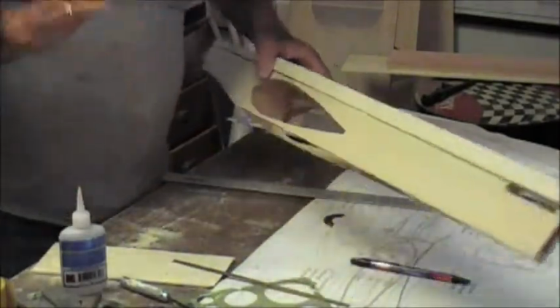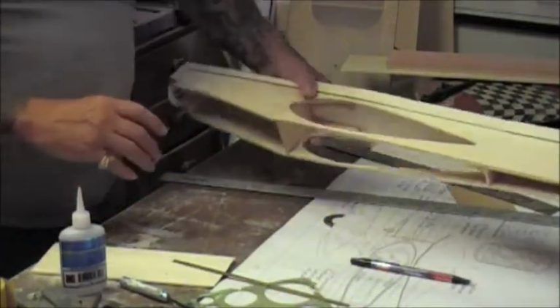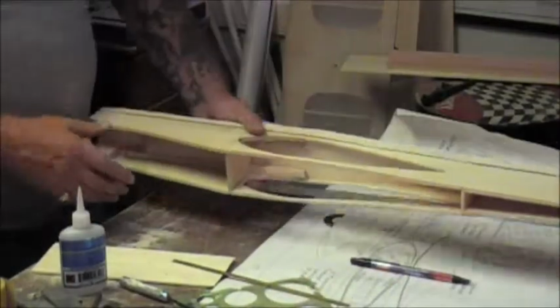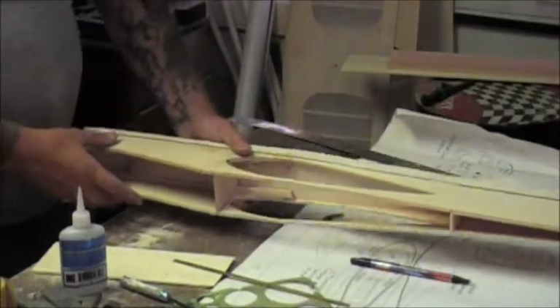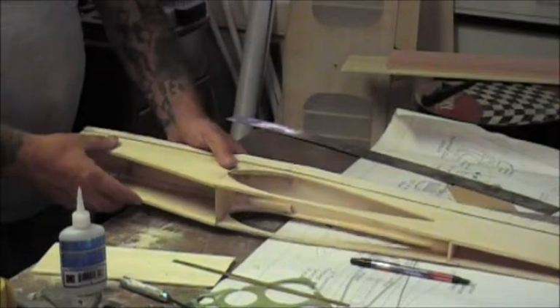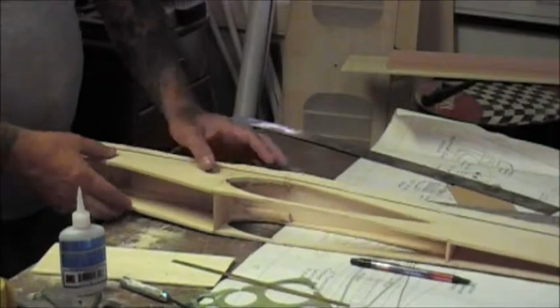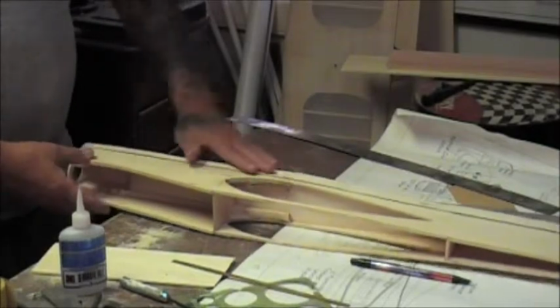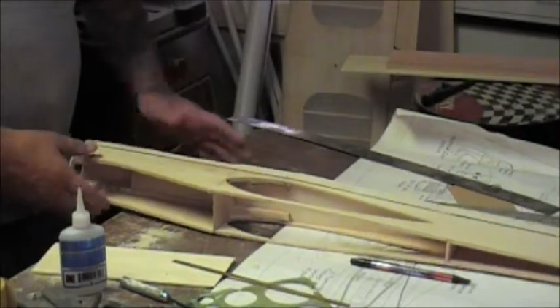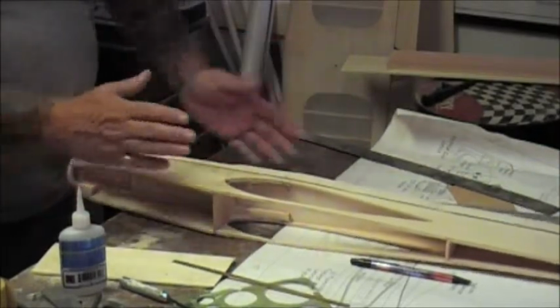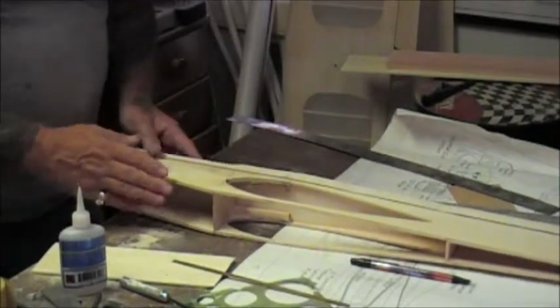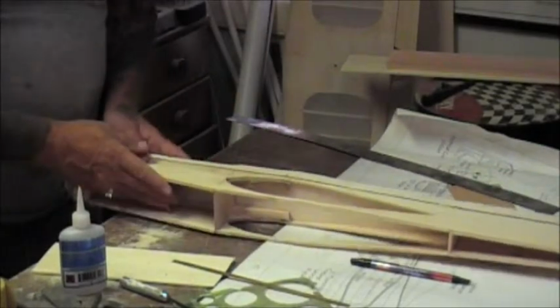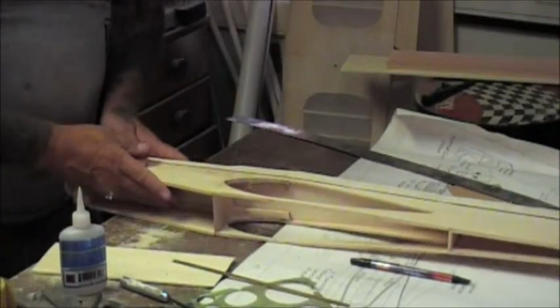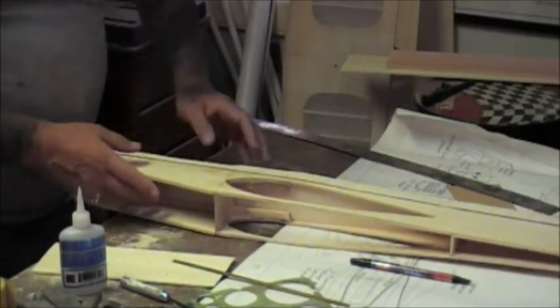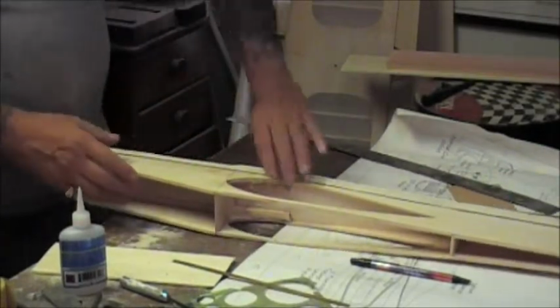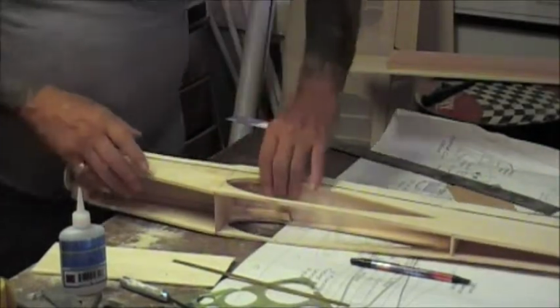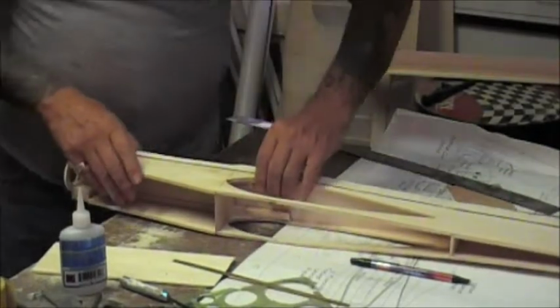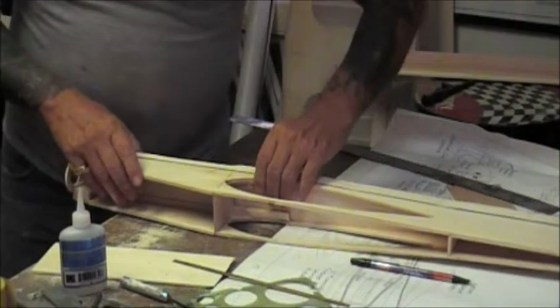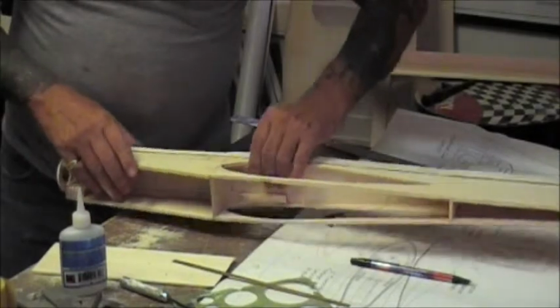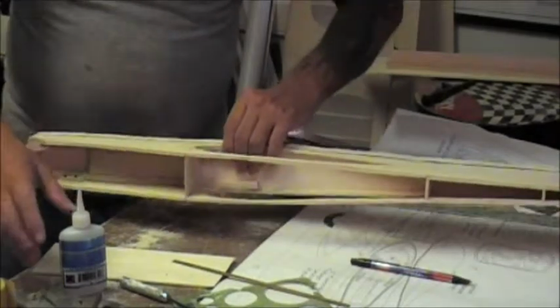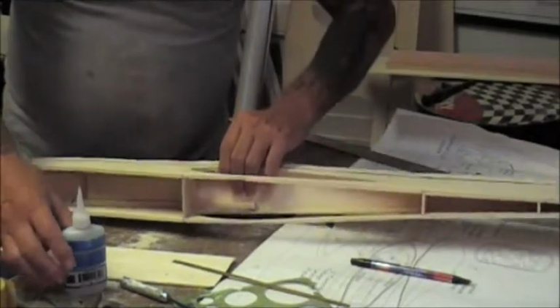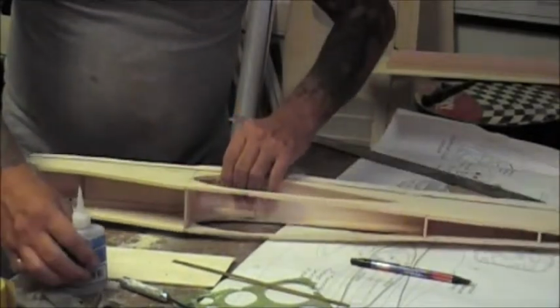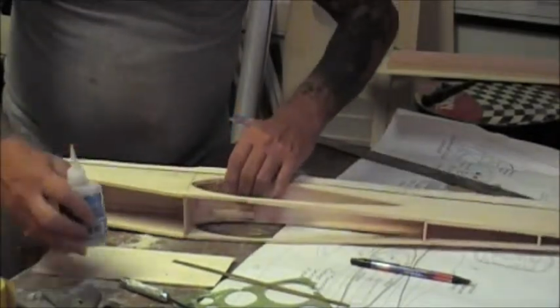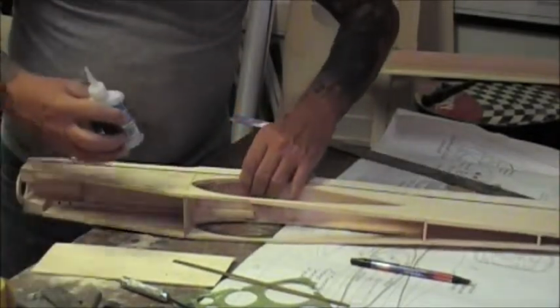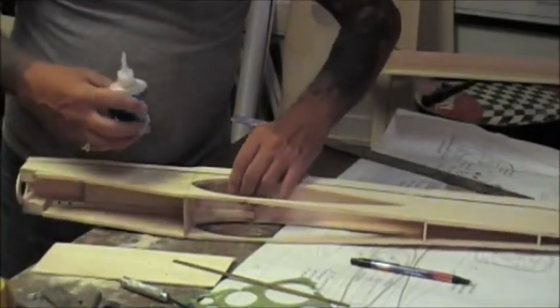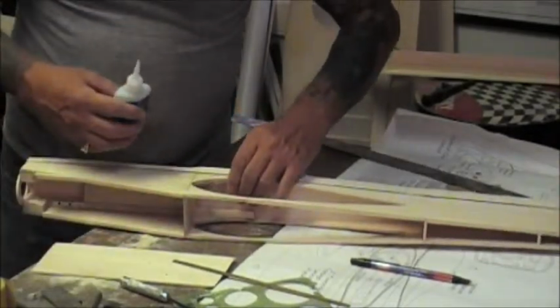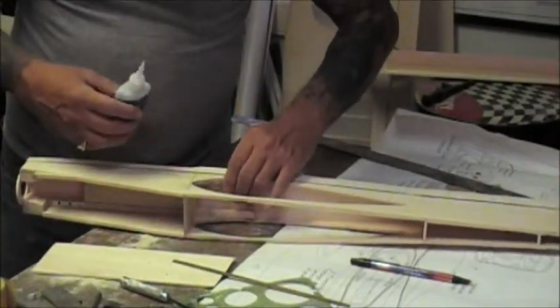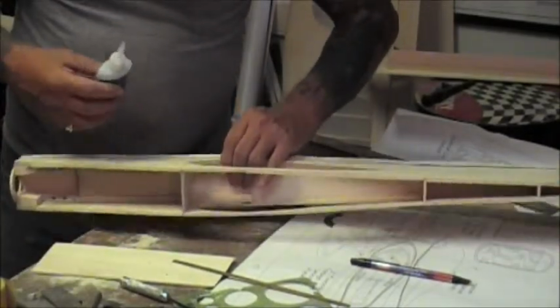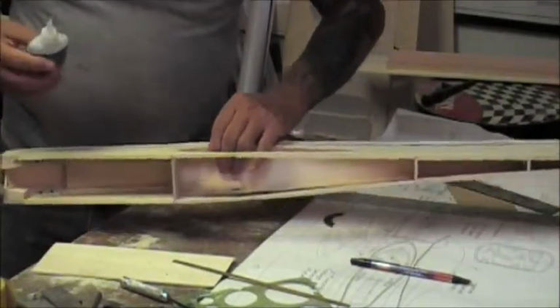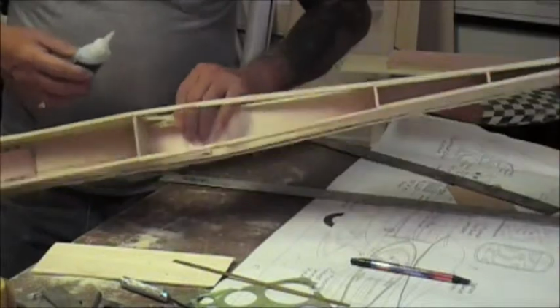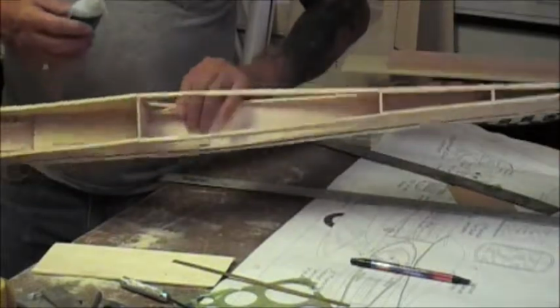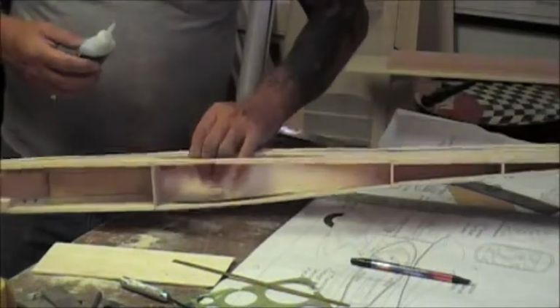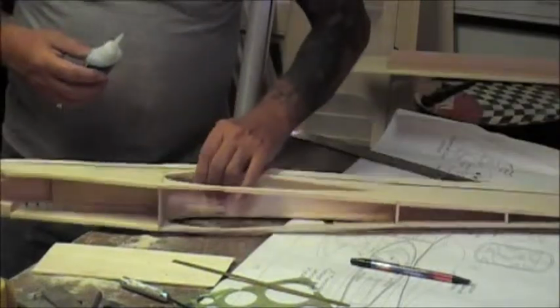First thing we need to do is plane this down so it is even with the fuselage sides before we can start shaping. But we are going to have to get another tack on here.